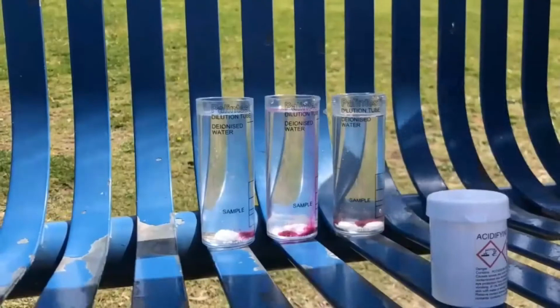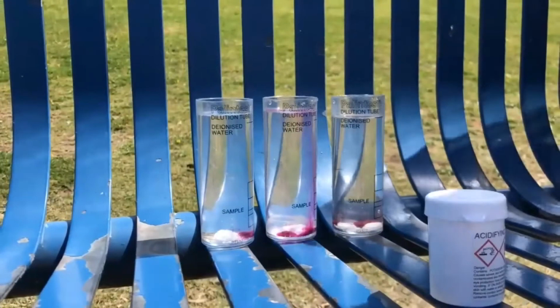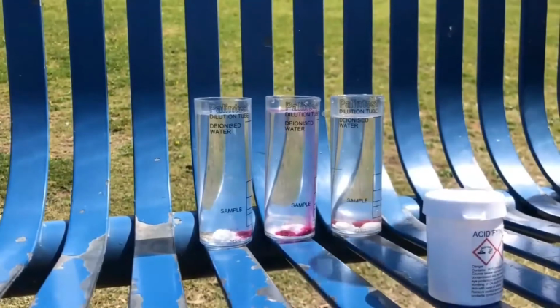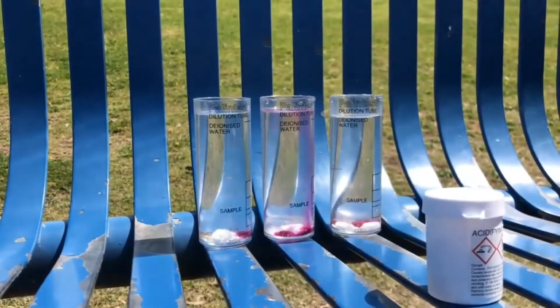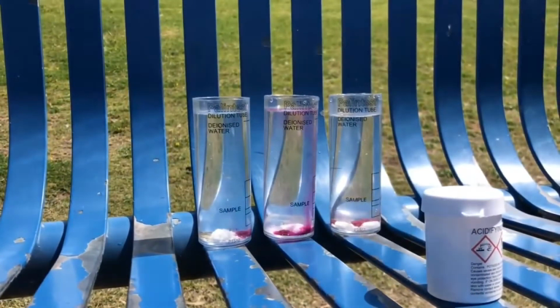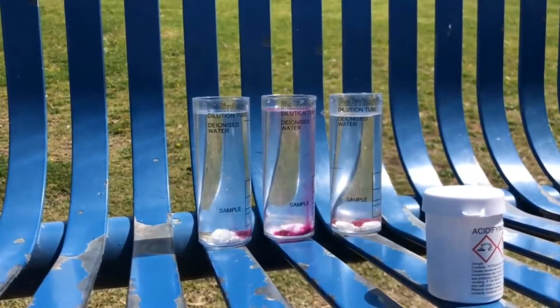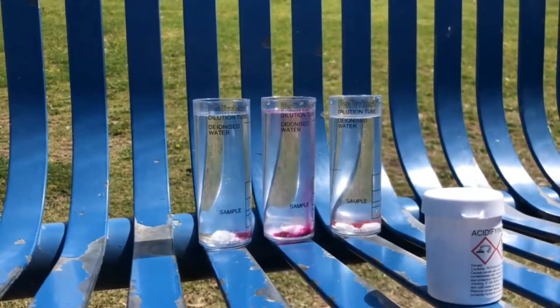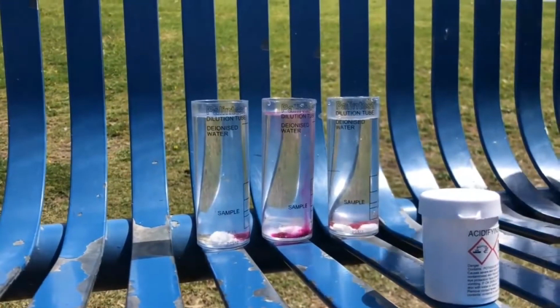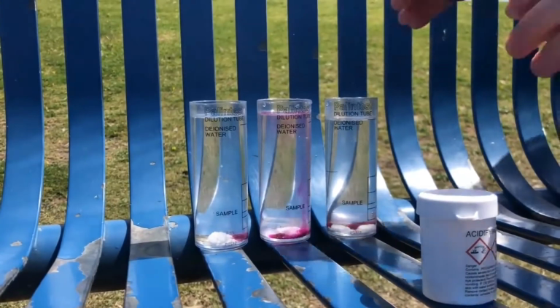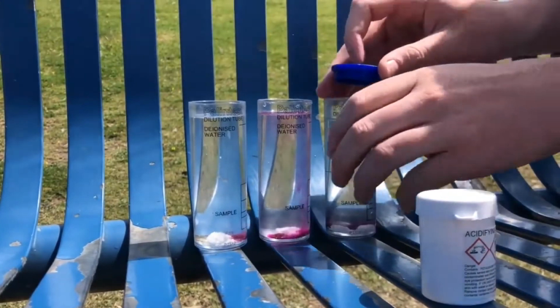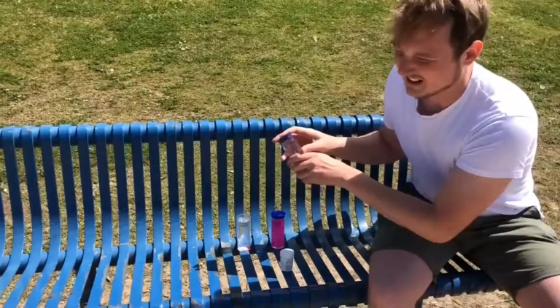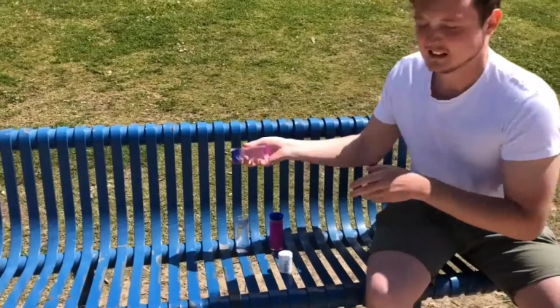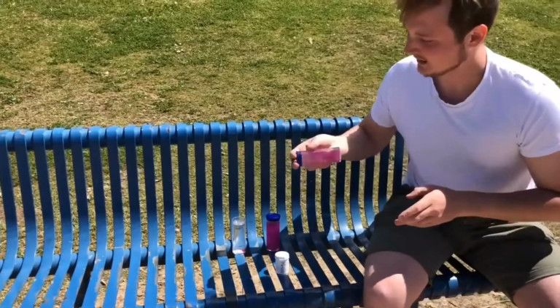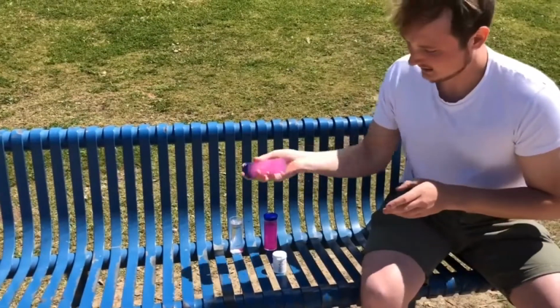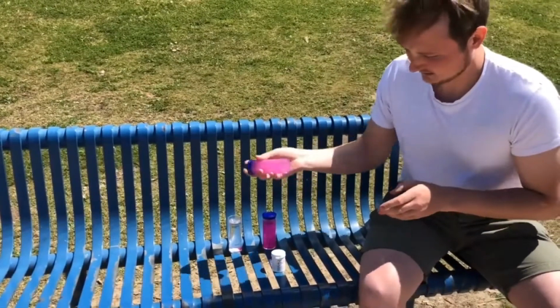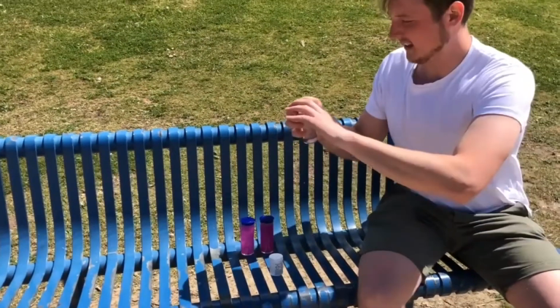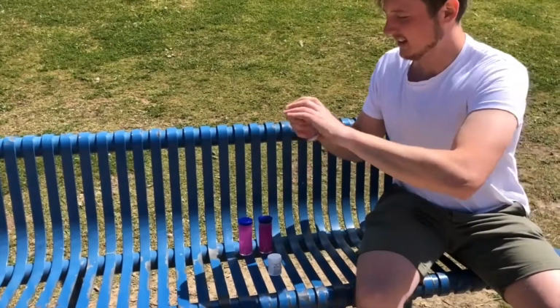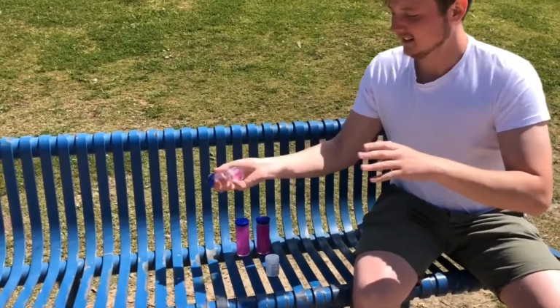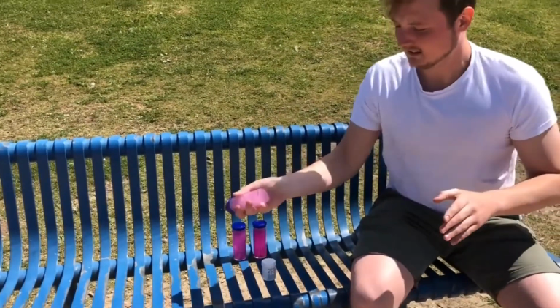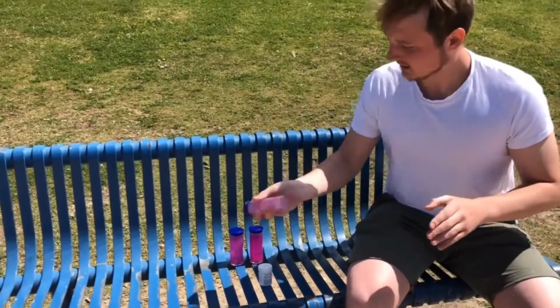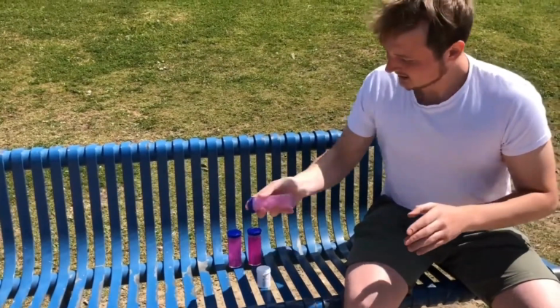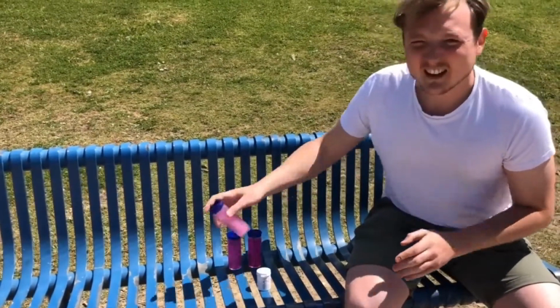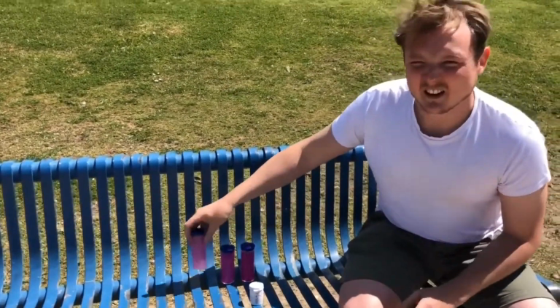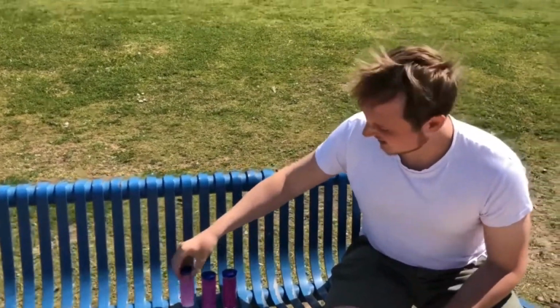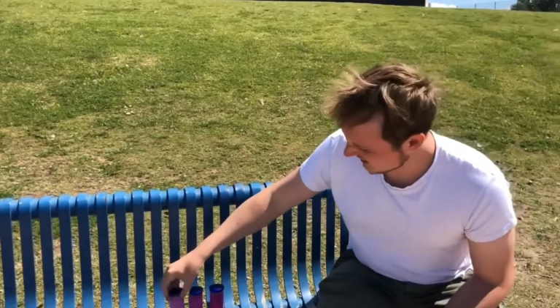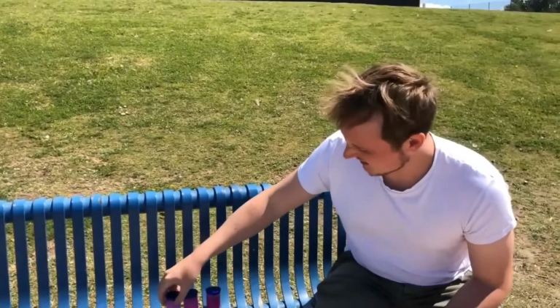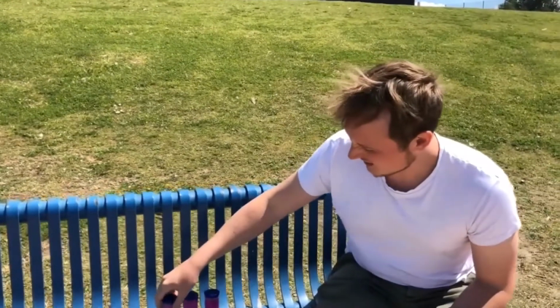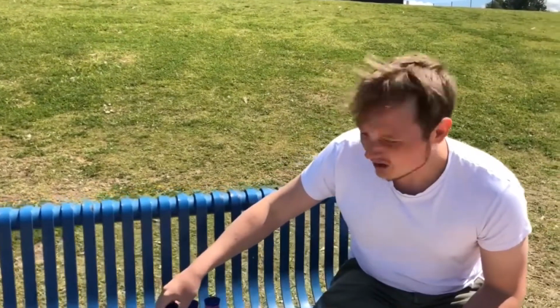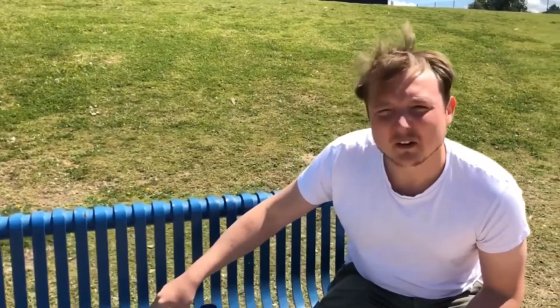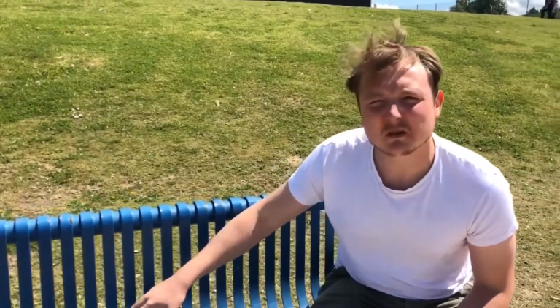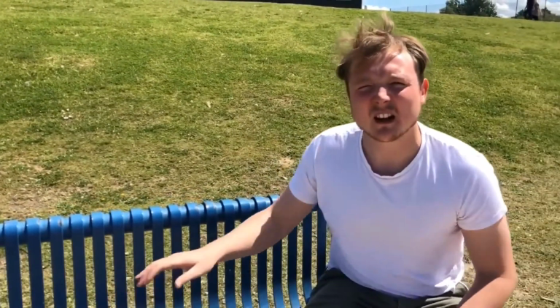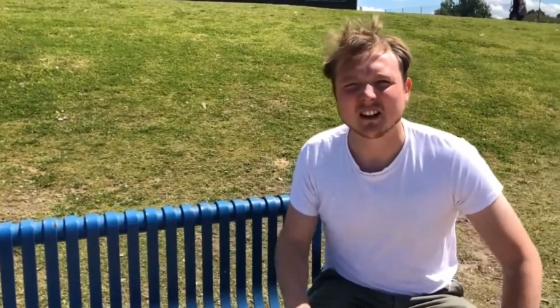They are already starting to go a little bit pink. Now that that's done, all we have to do is wait half an hour.